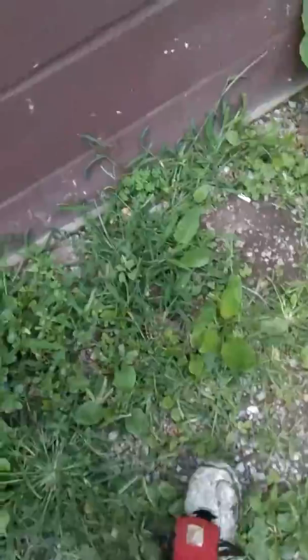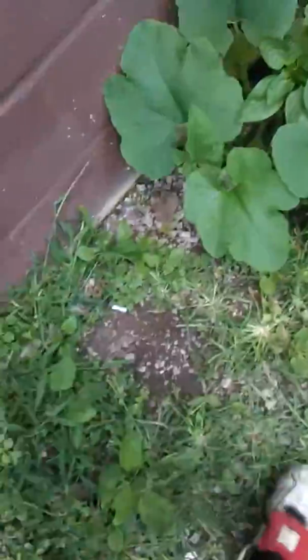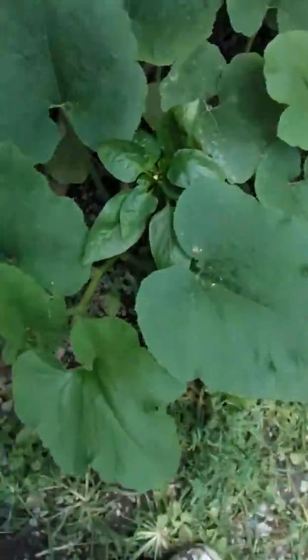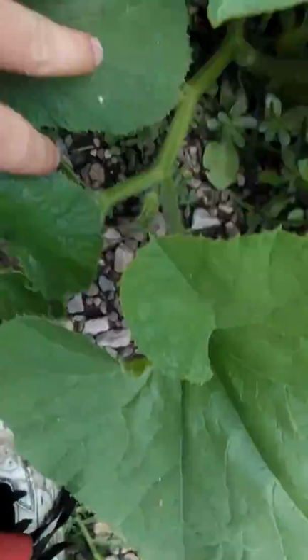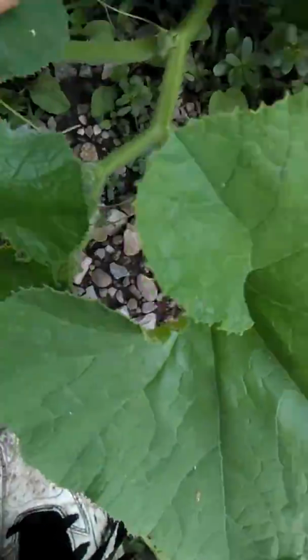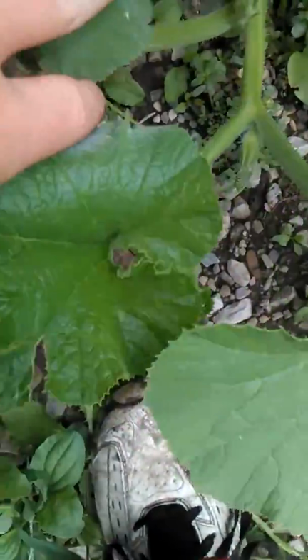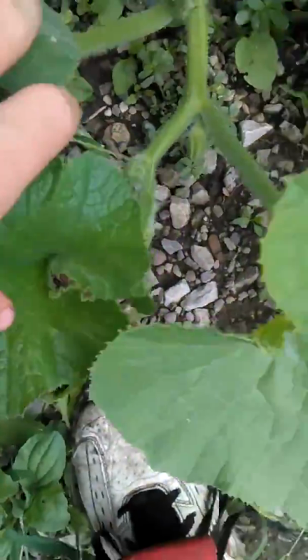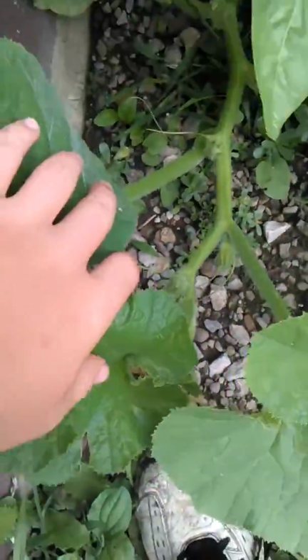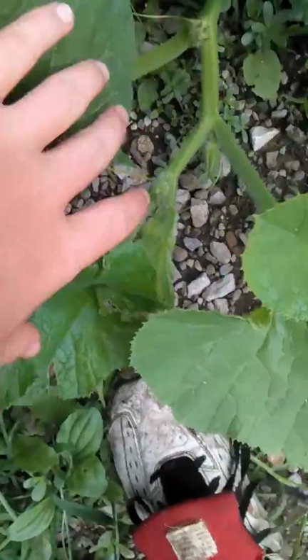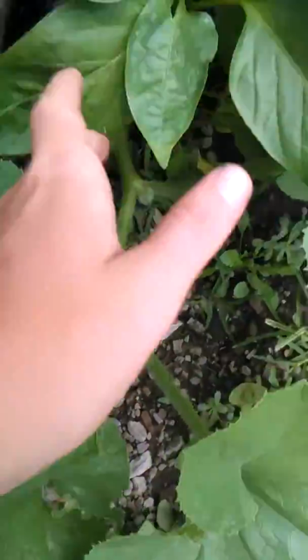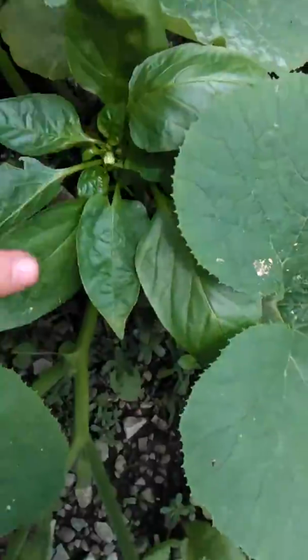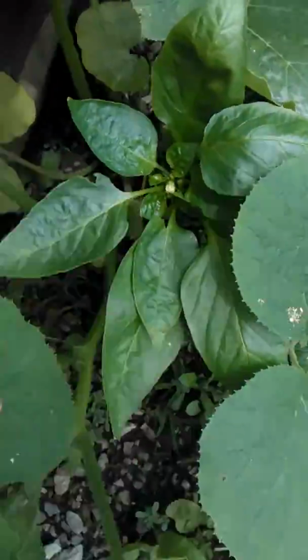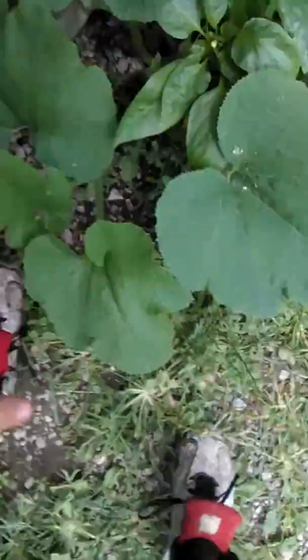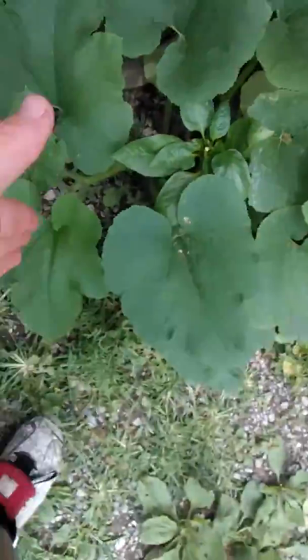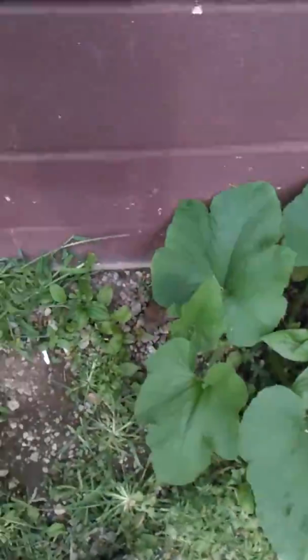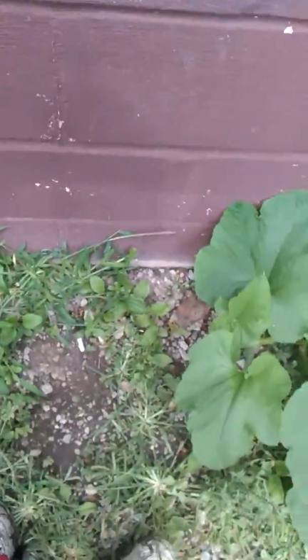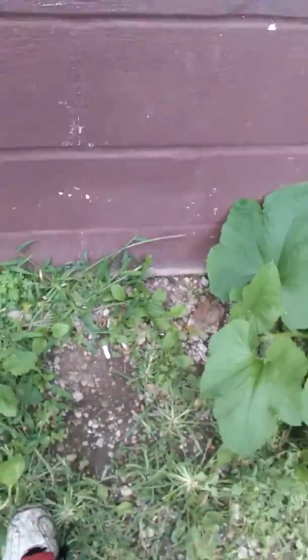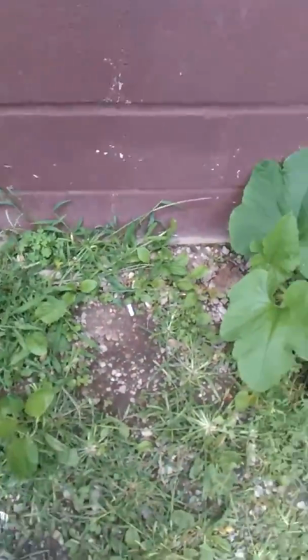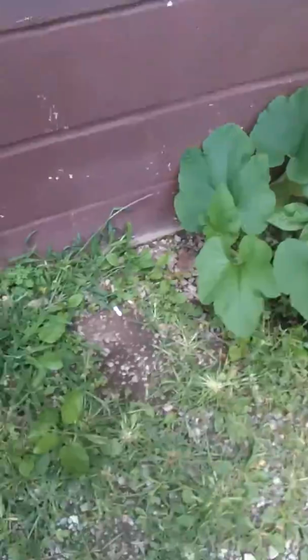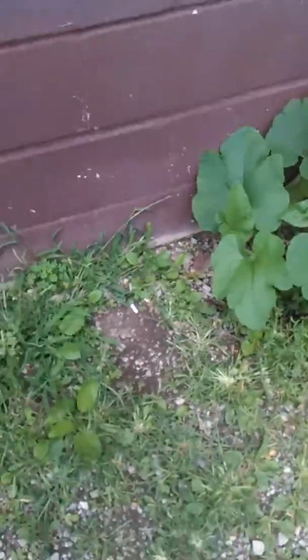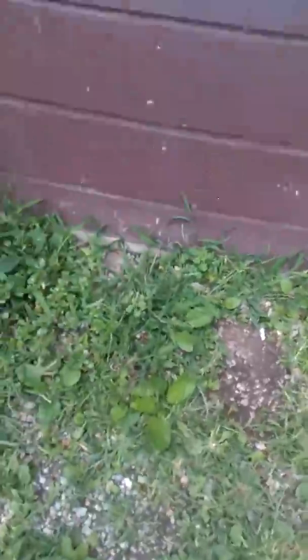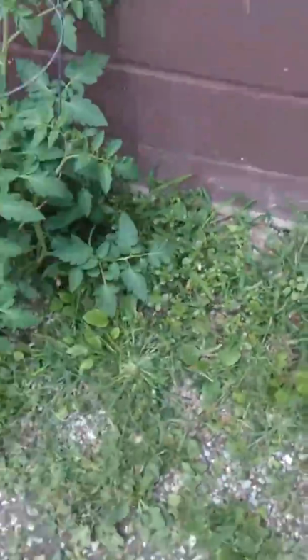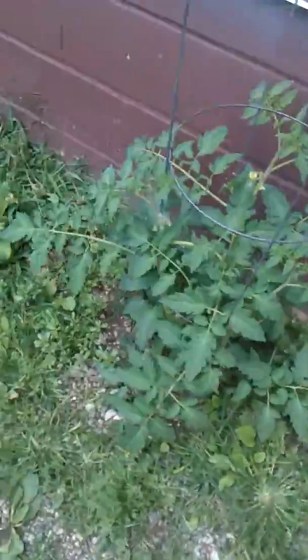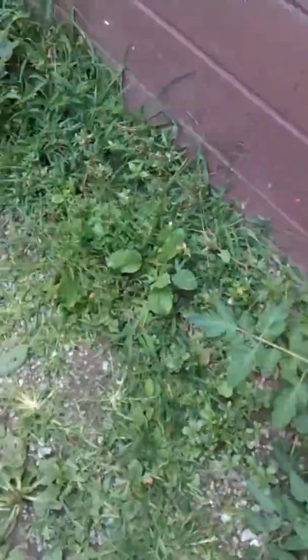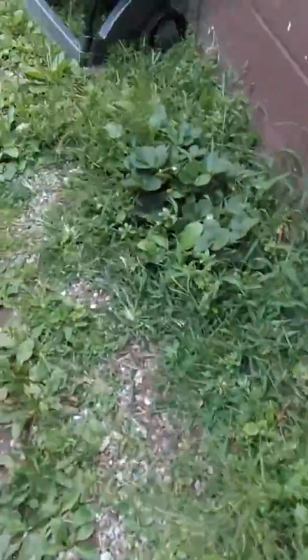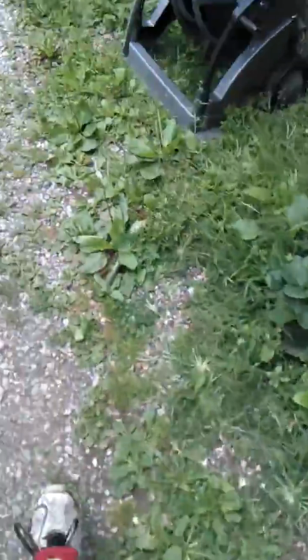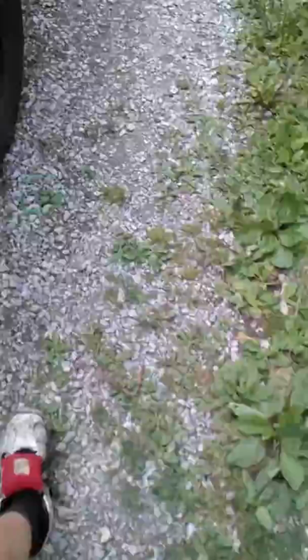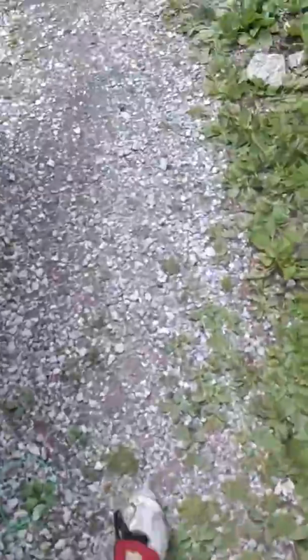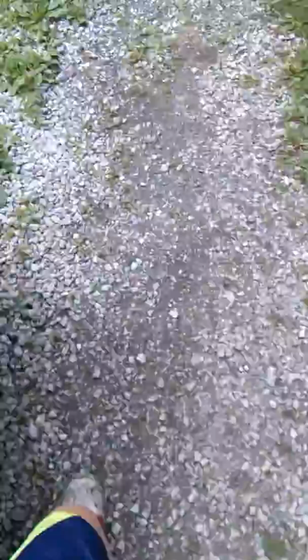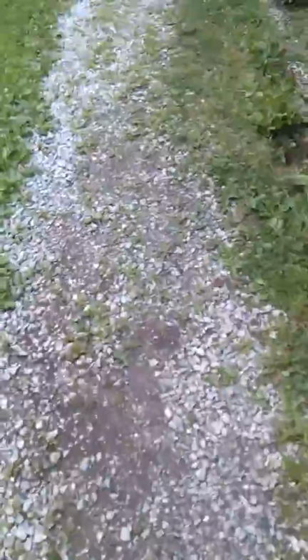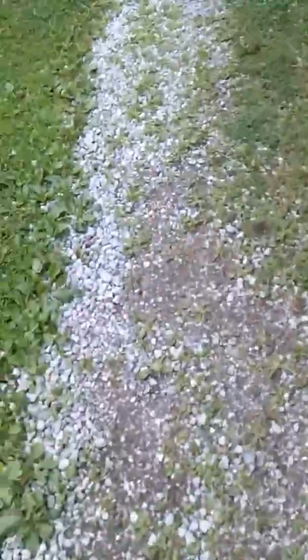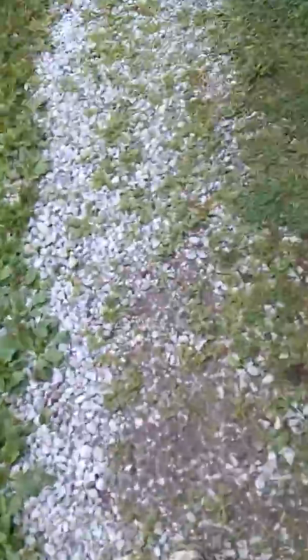Now let's go take a look at this guy. He's vining out. He's going to be the thickest of all and he's going to be going straight through. I've got to make sure to train him to go that way, but I've got to figure something out.